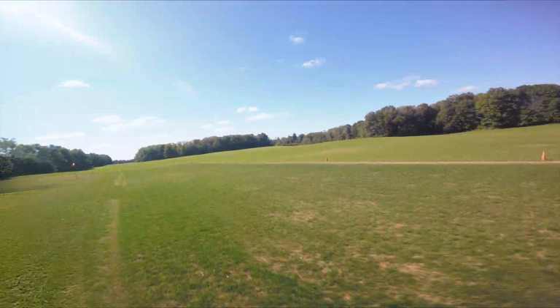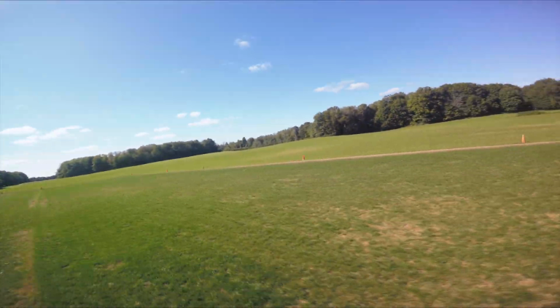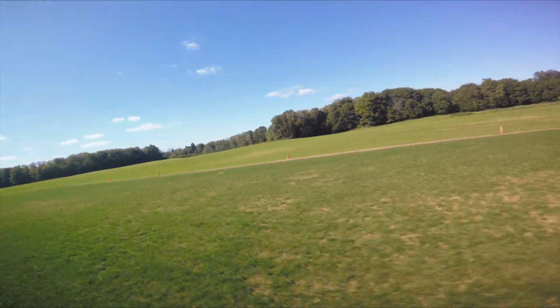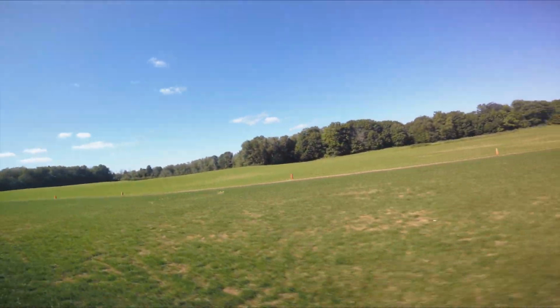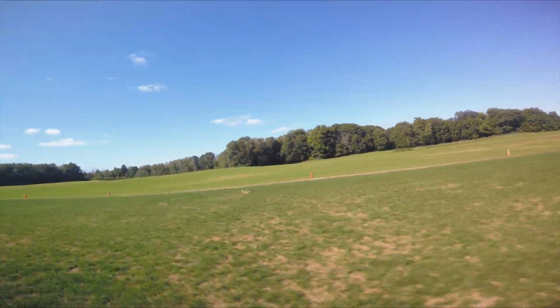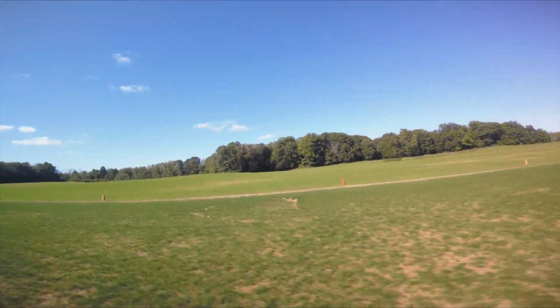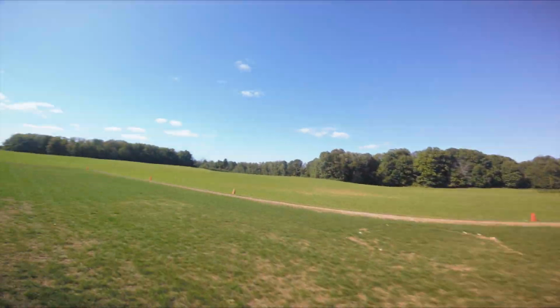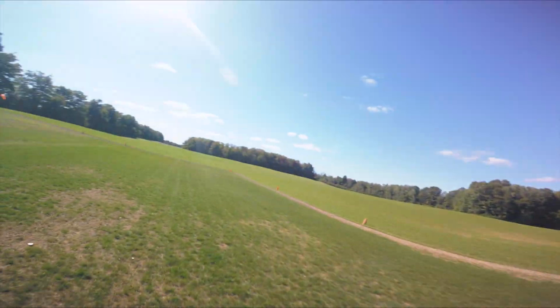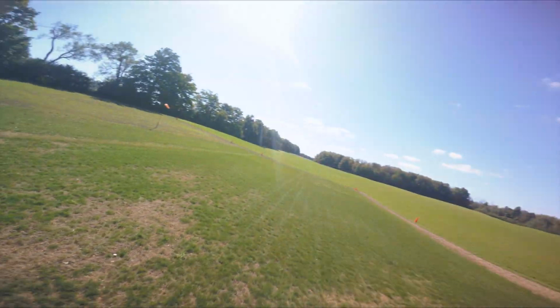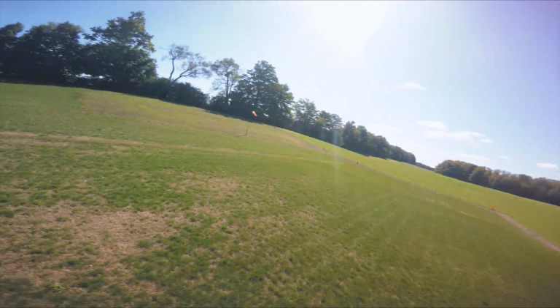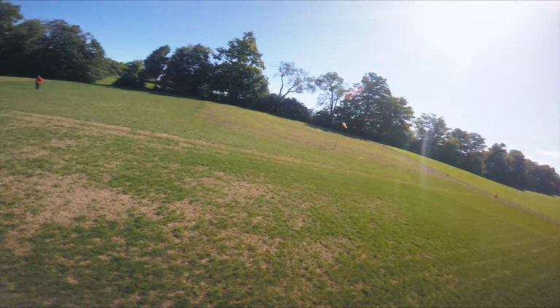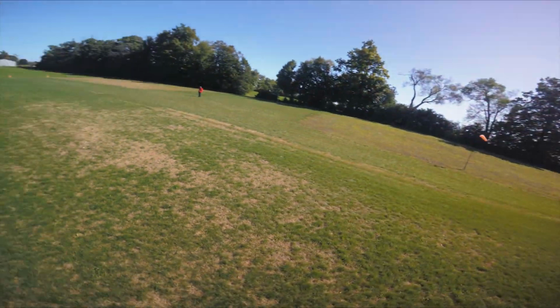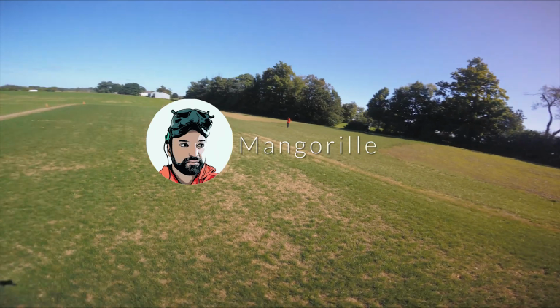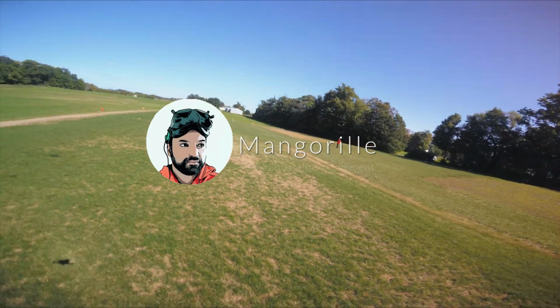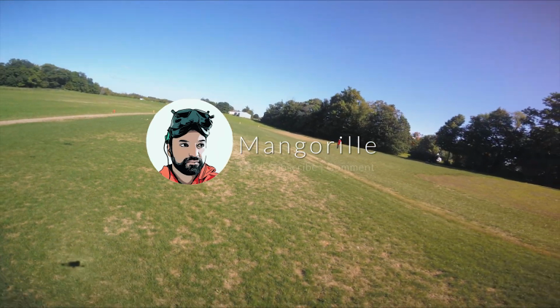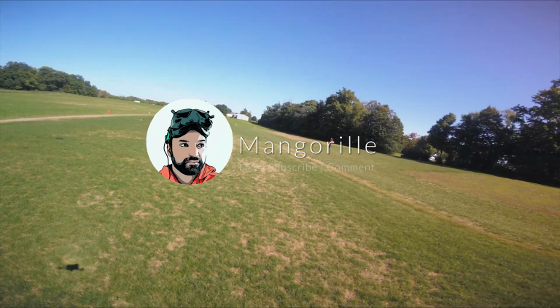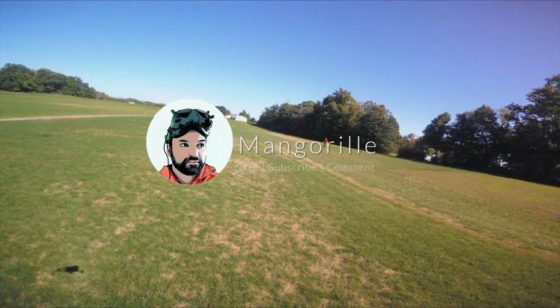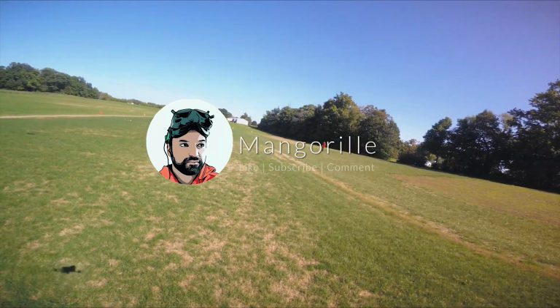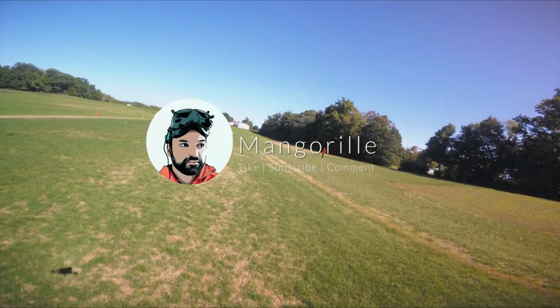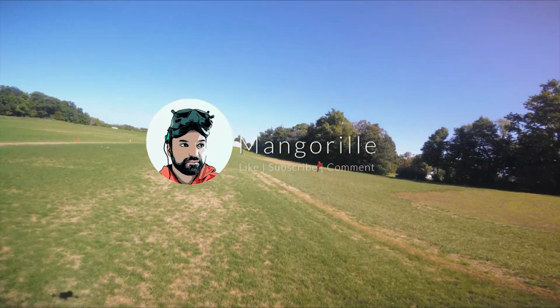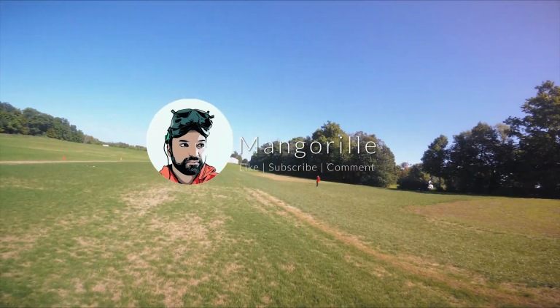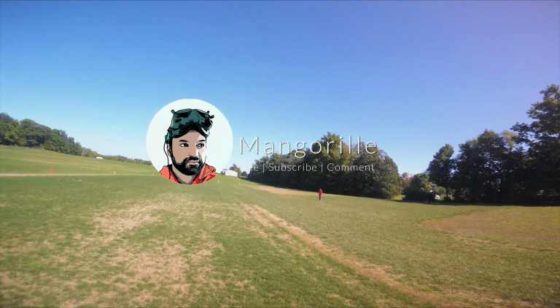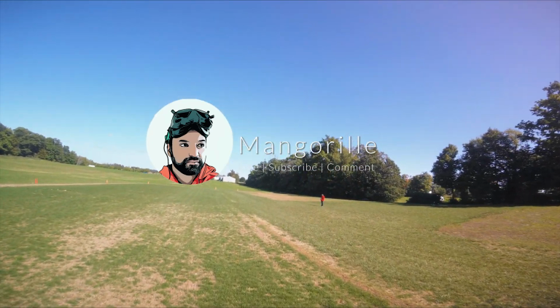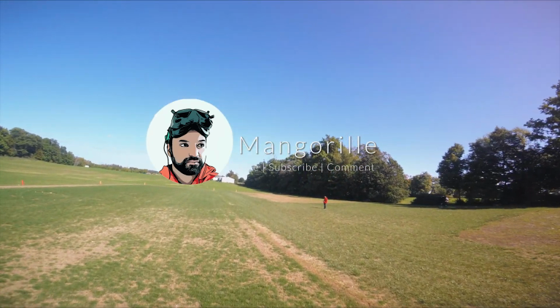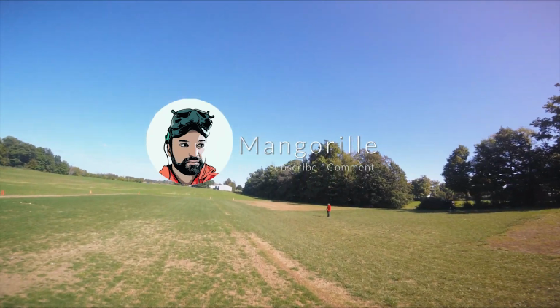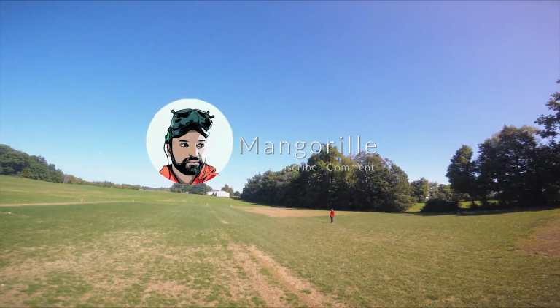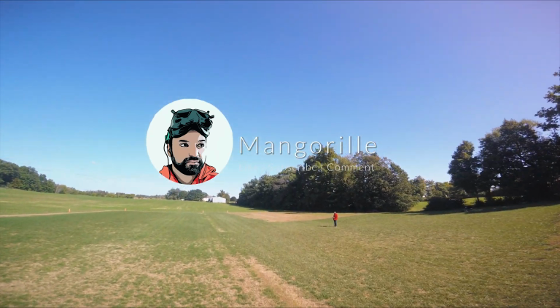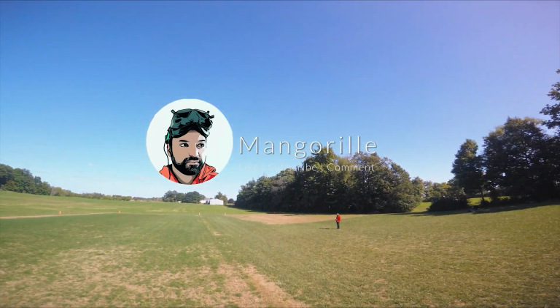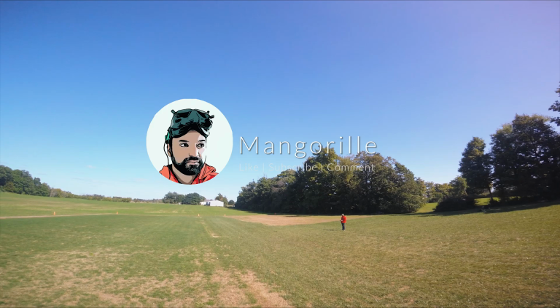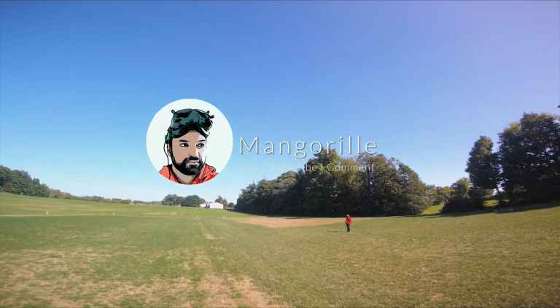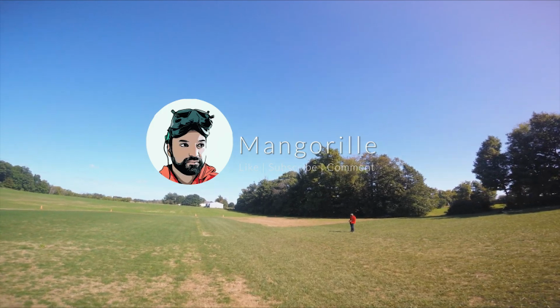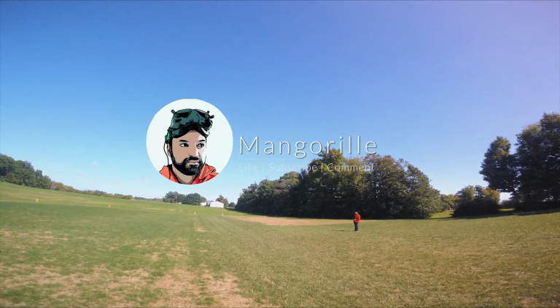If you want to just record some tricks for your mom, wife, or girlfriend, the DJI camera is fine. For anything else, you need a GoPro. I hope you enjoyed this video.